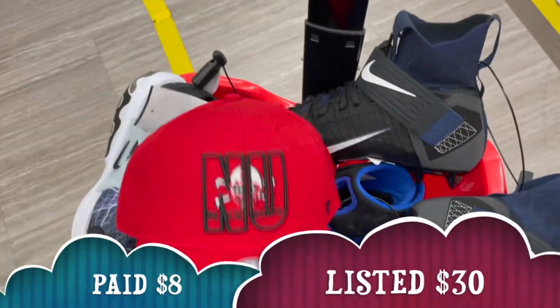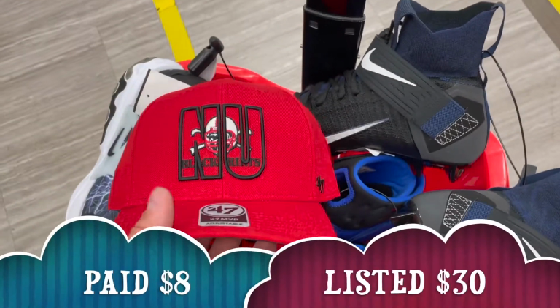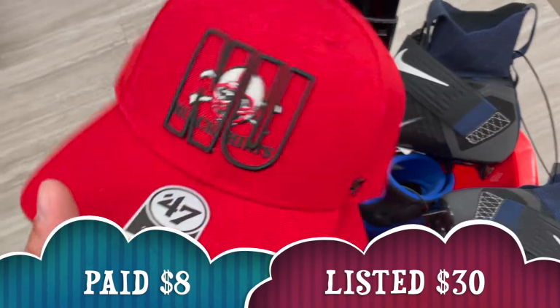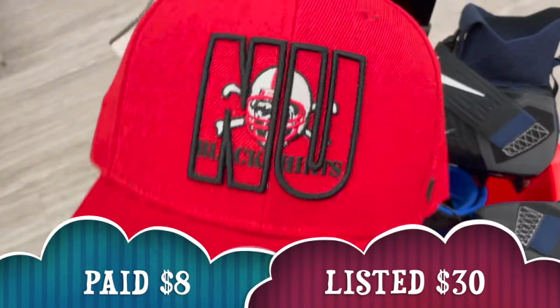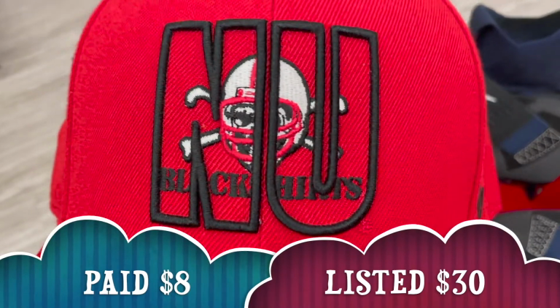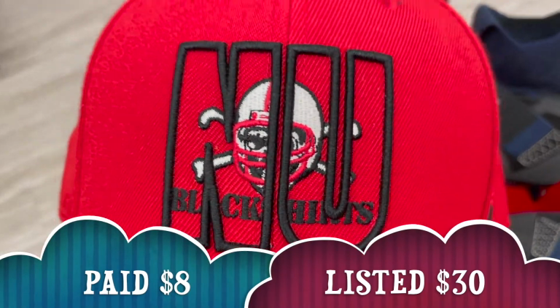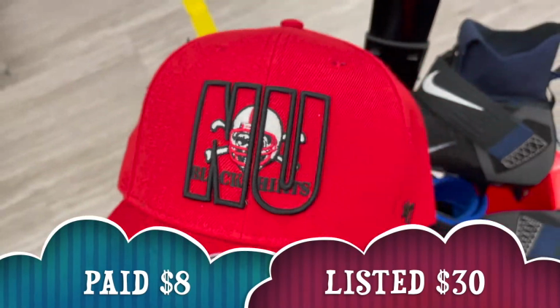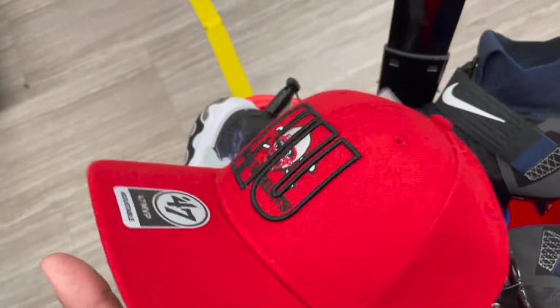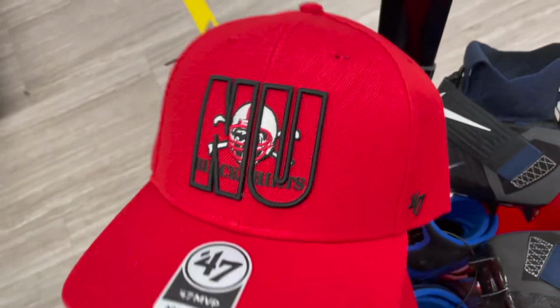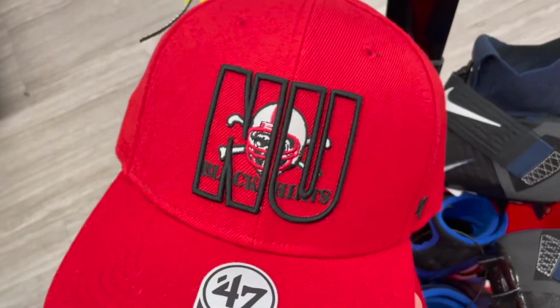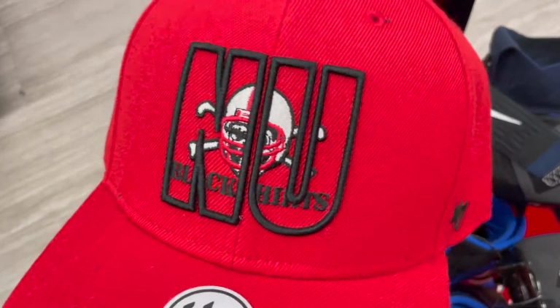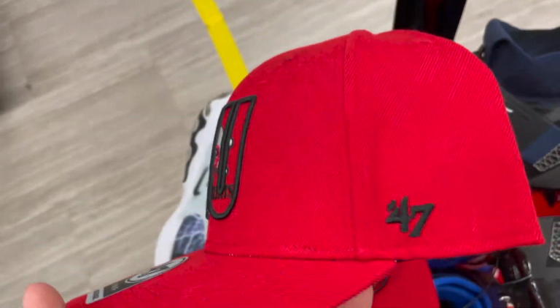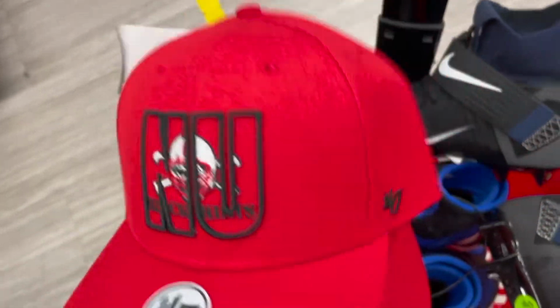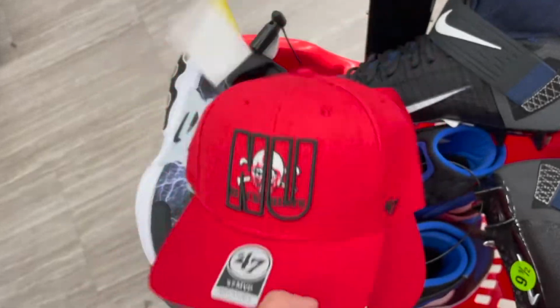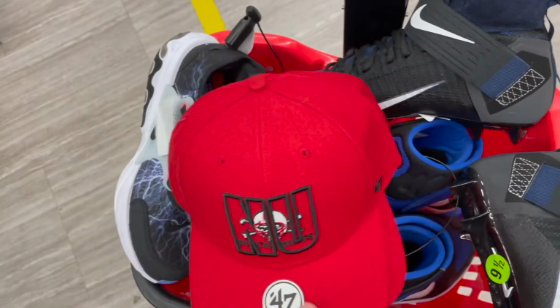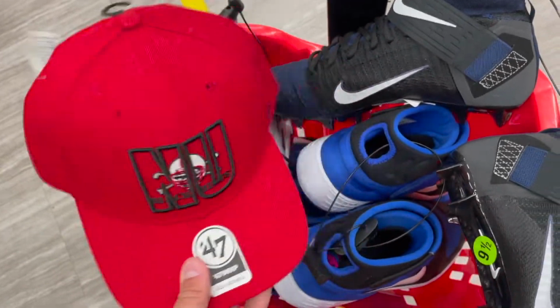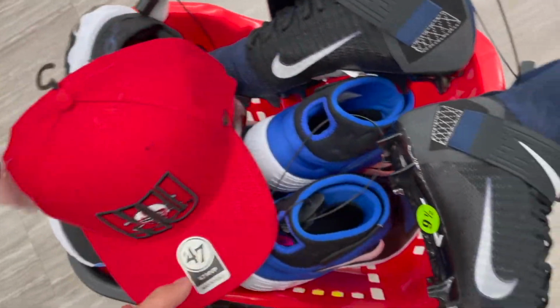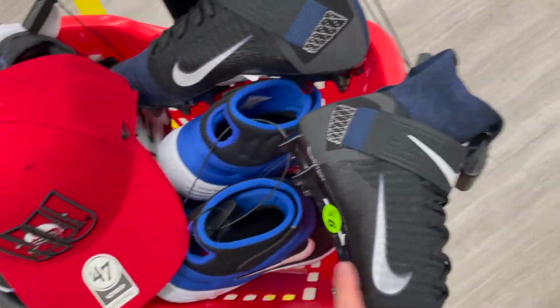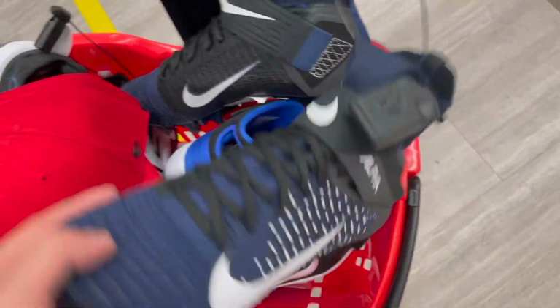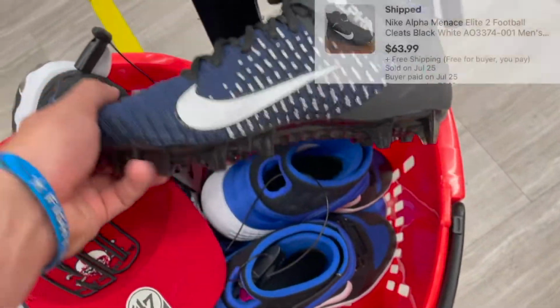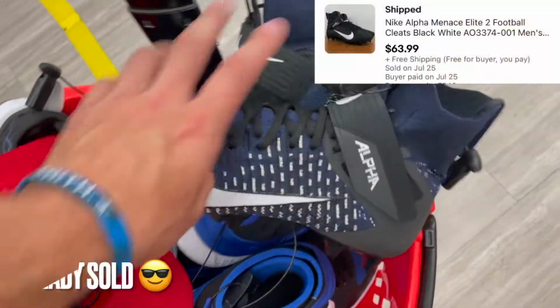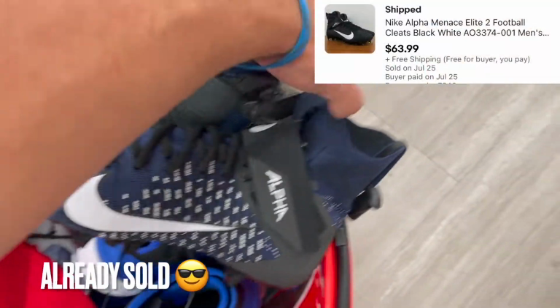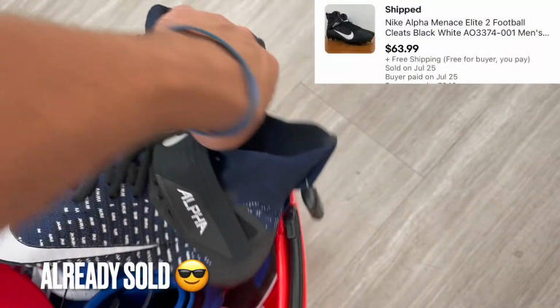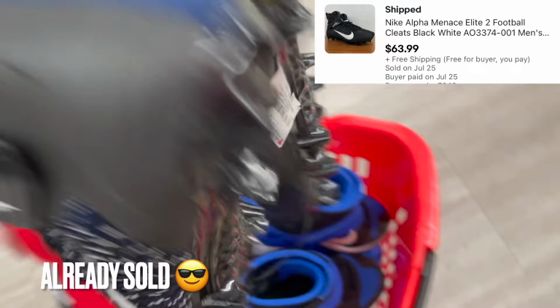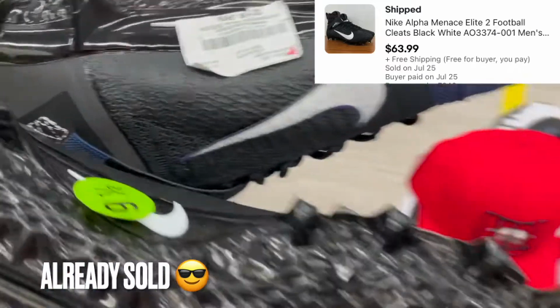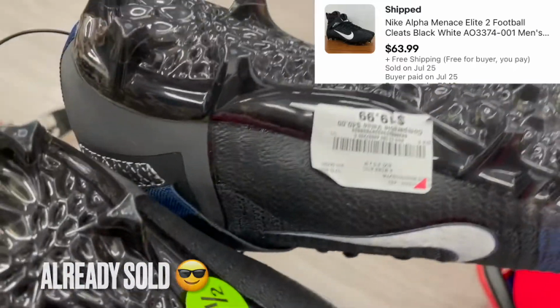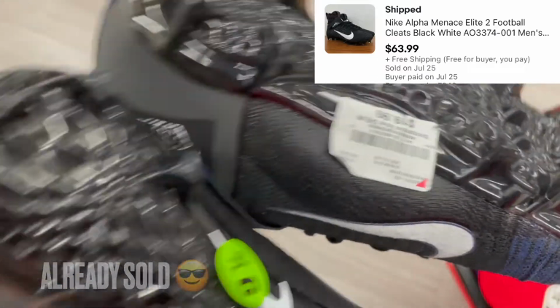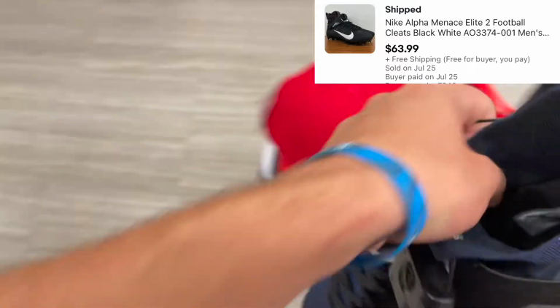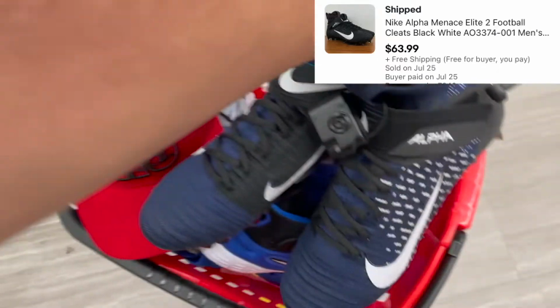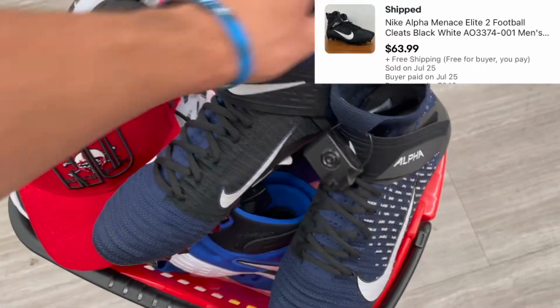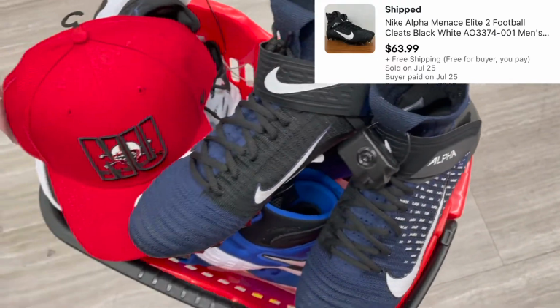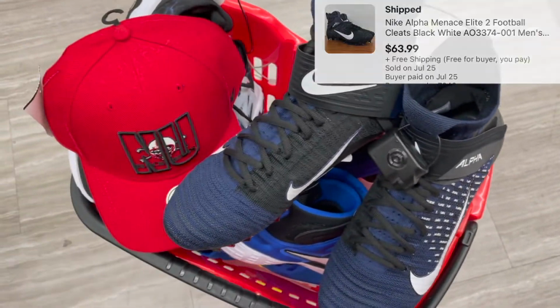I found two of these throwback Nebraska Cornhuskers hats — they used to be called the Nebraska Blackshirts and these go for anywhere between $25 and $35. And then I found these high-end cleats at $20 — they sell for $60 to $70.